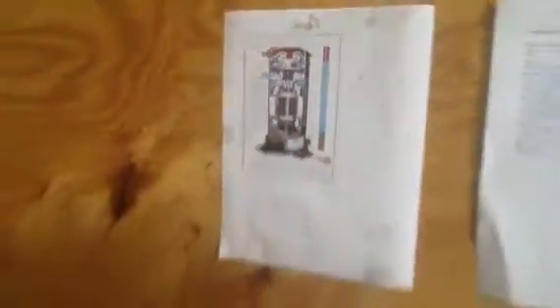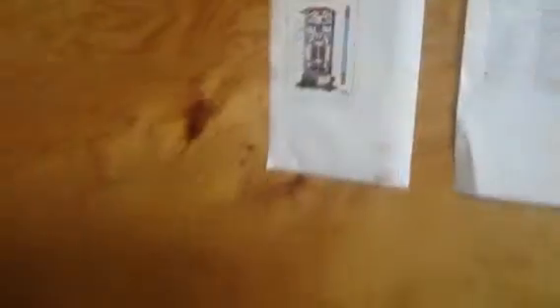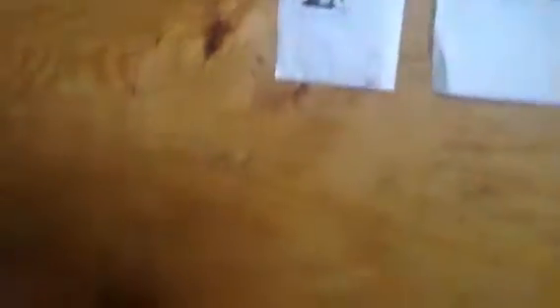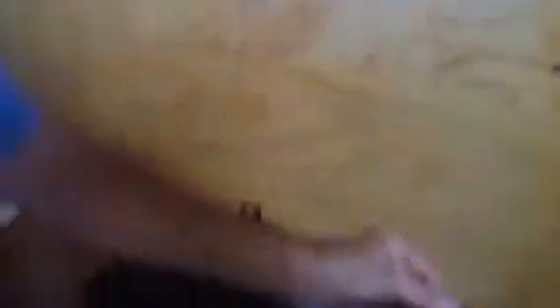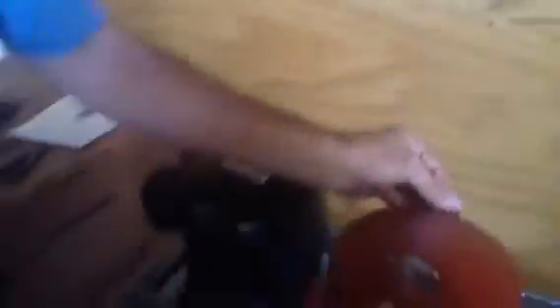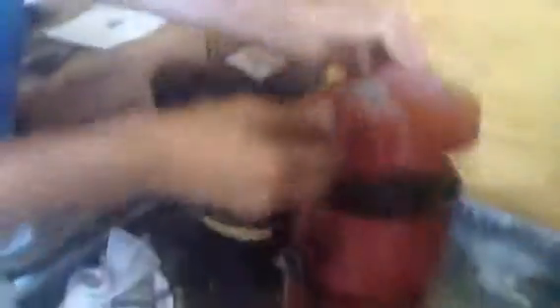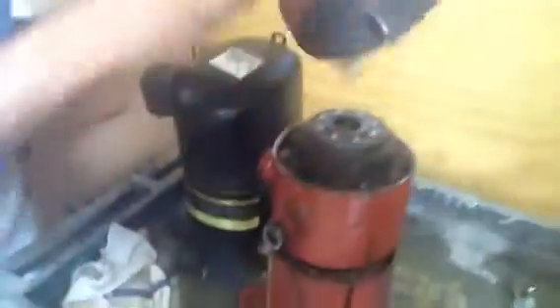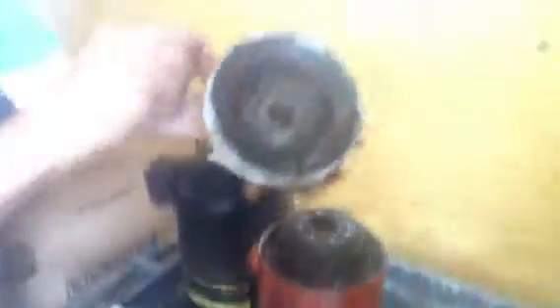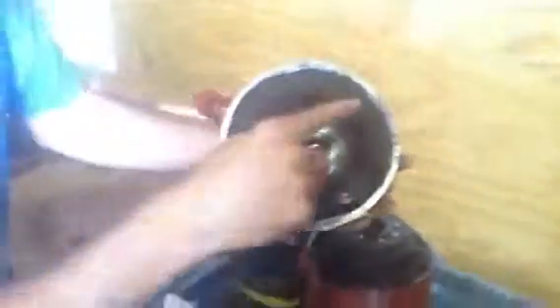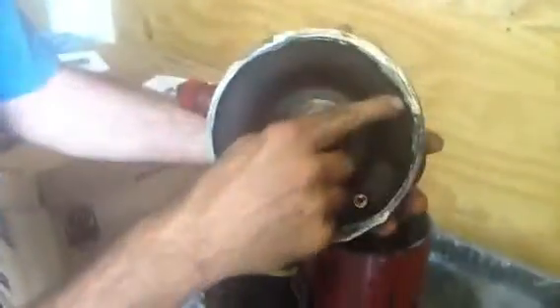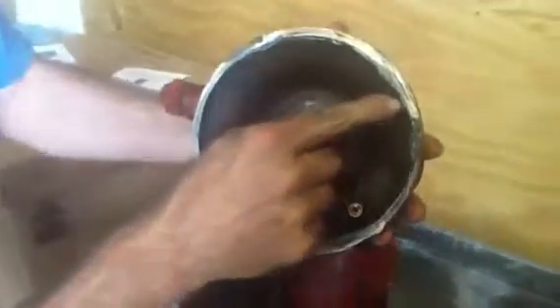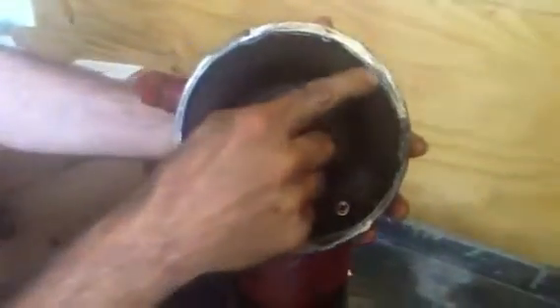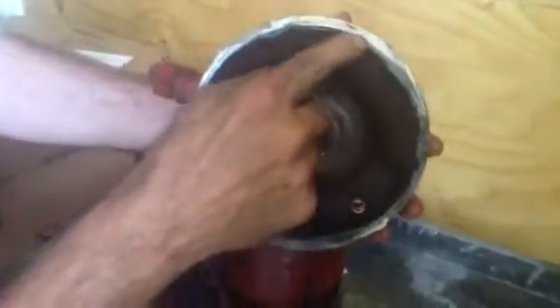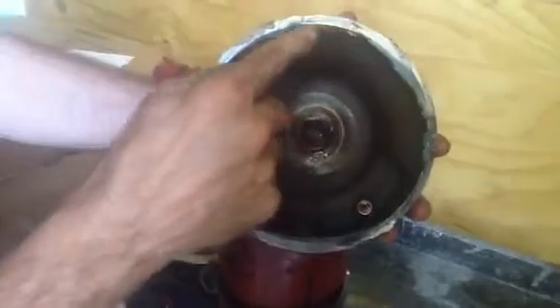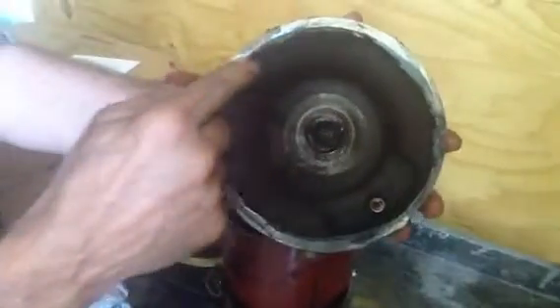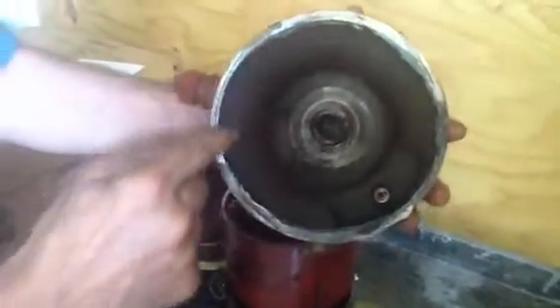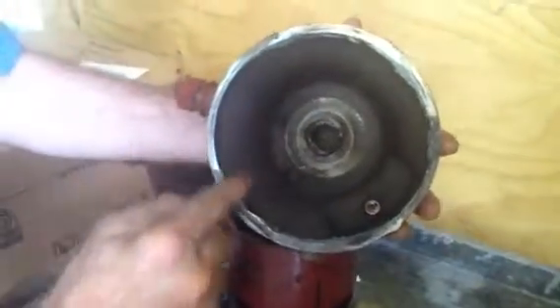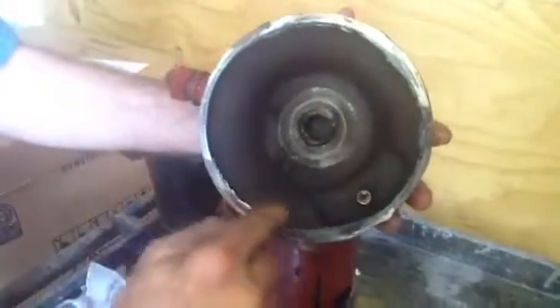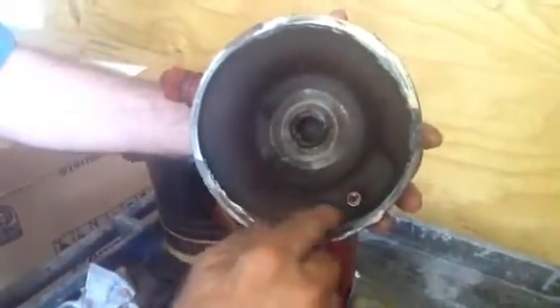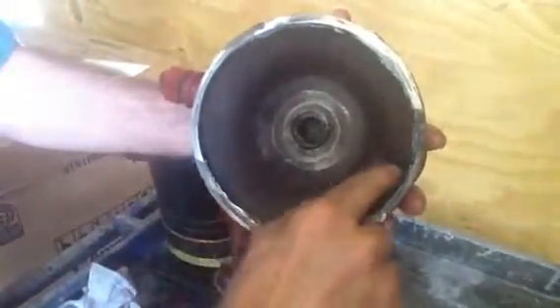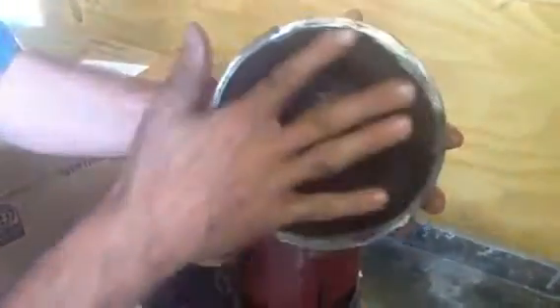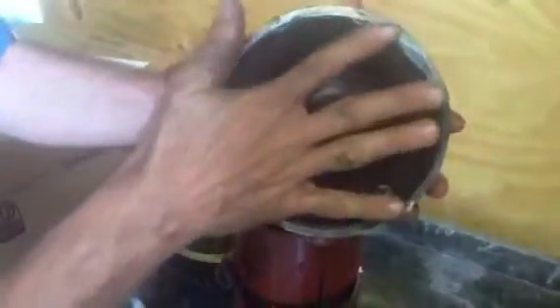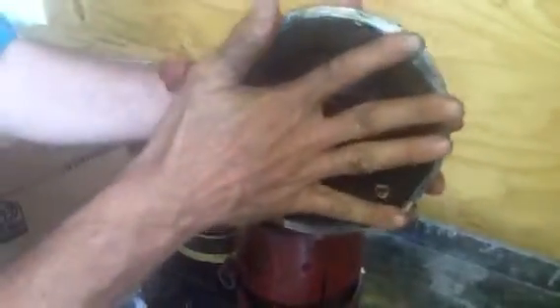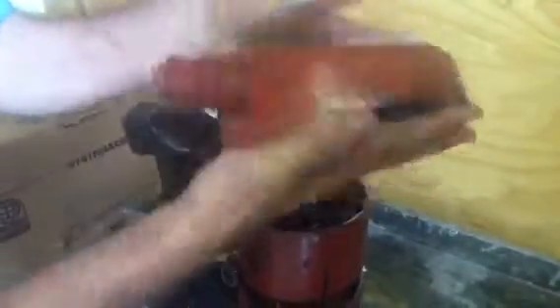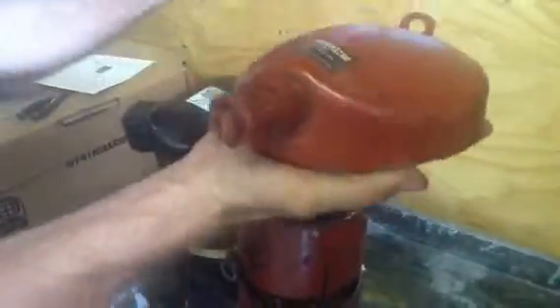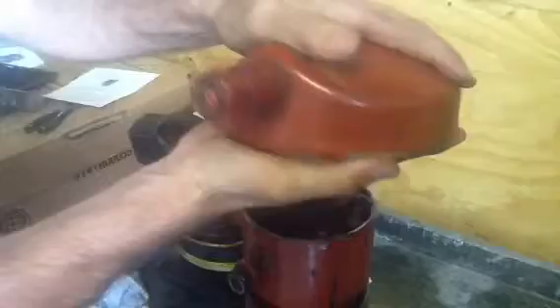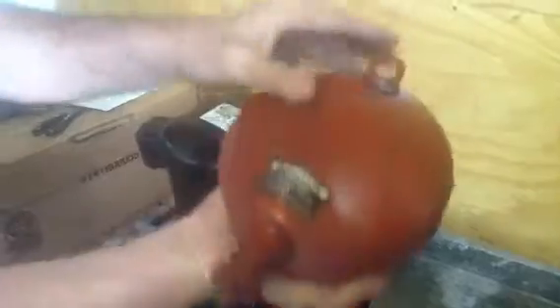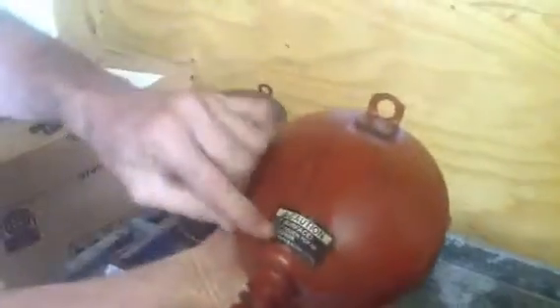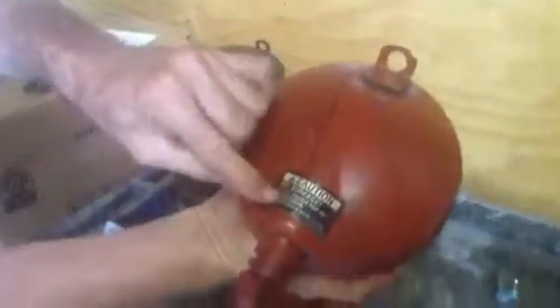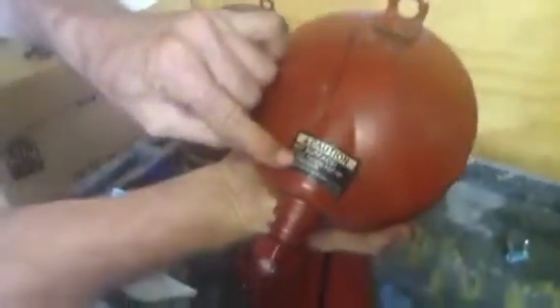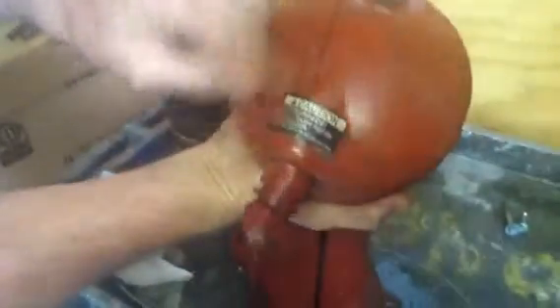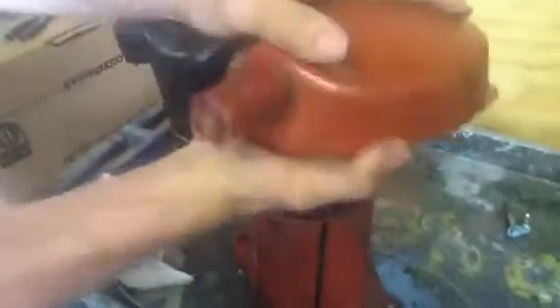So once again, let me show you how it works. This is the discharge side. It's got its own separate interior component. This is a sealed part — that's why it says hot surface seal.